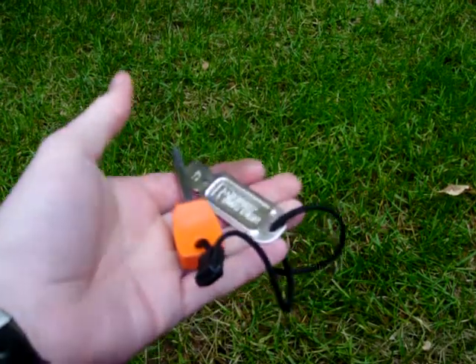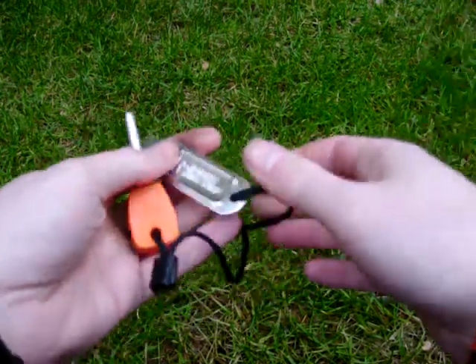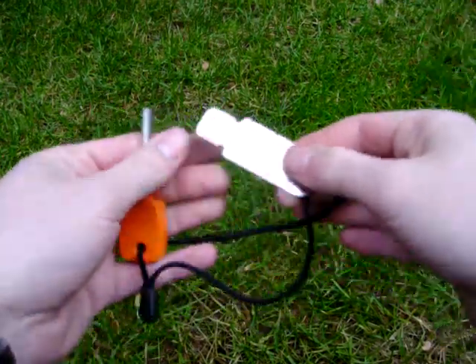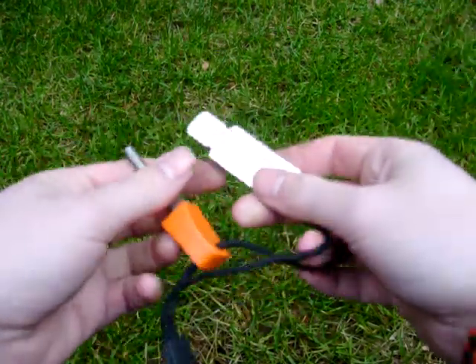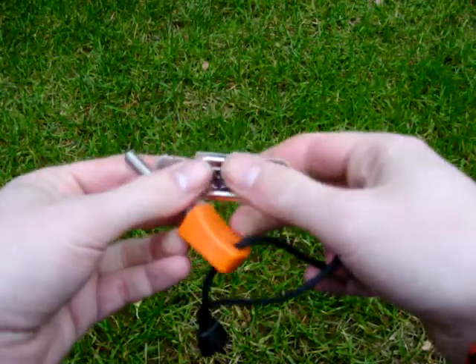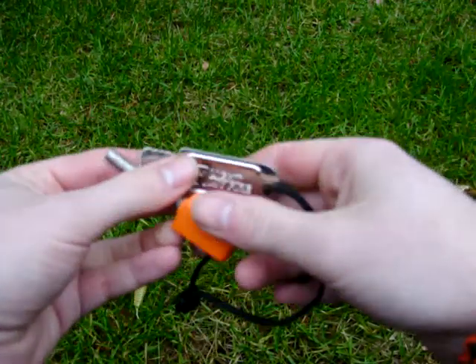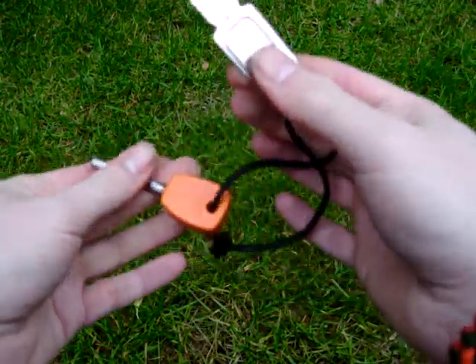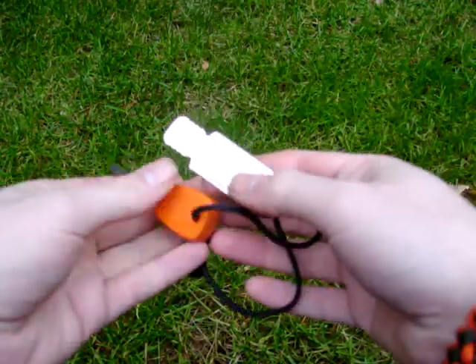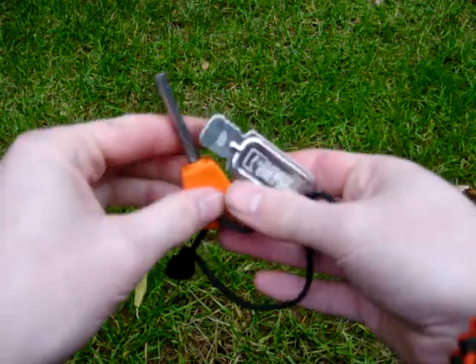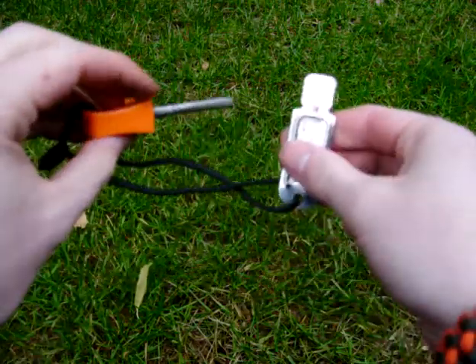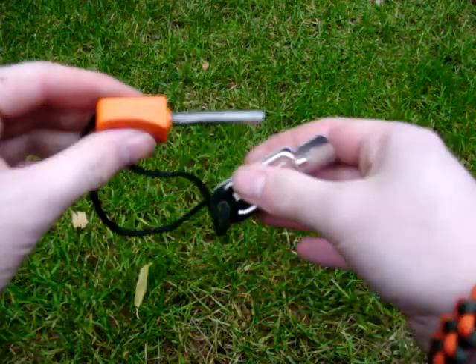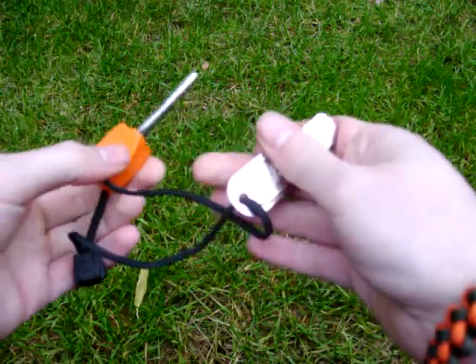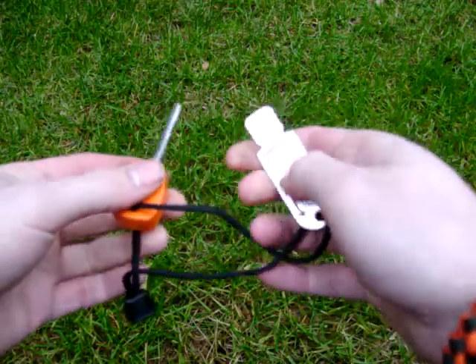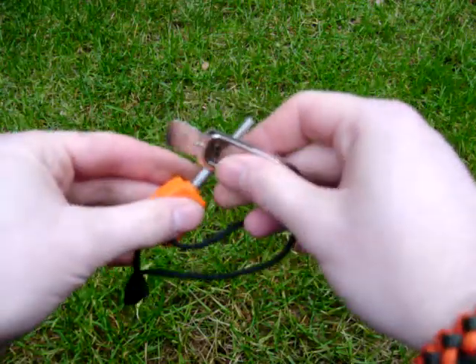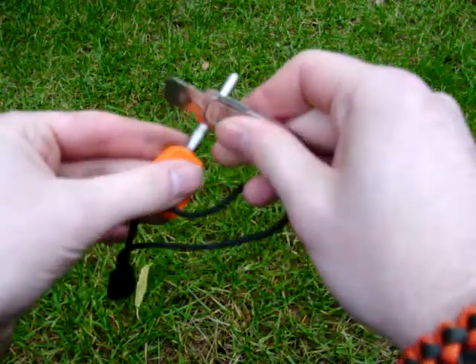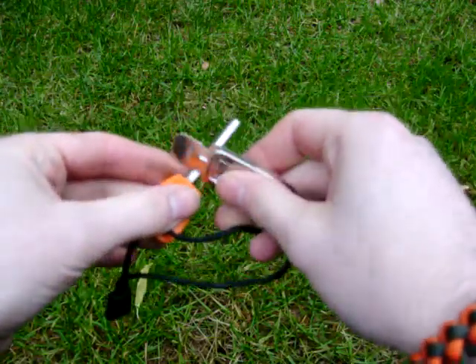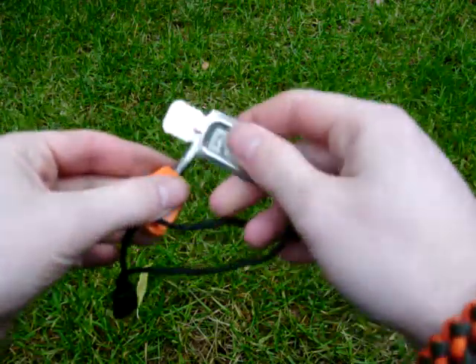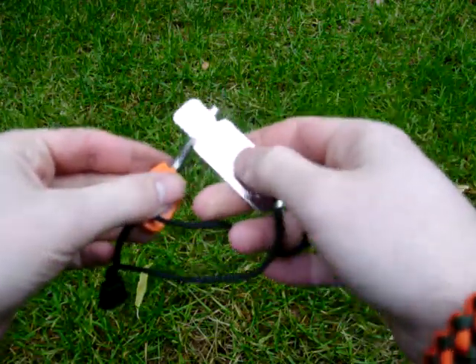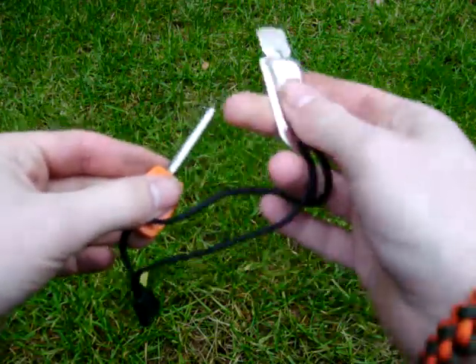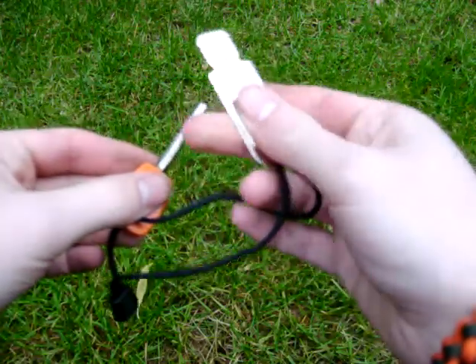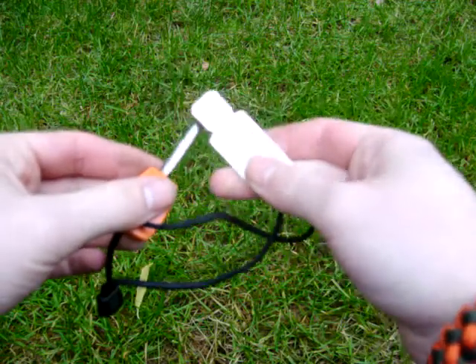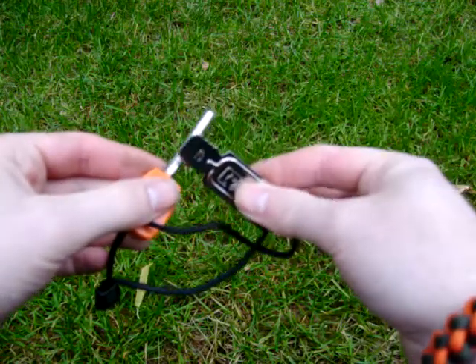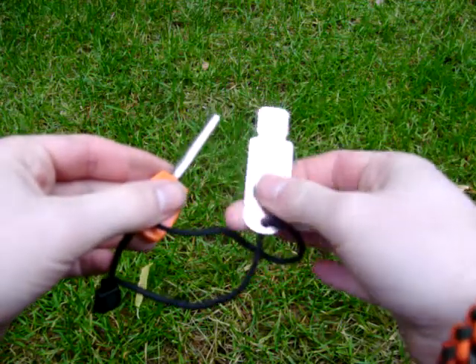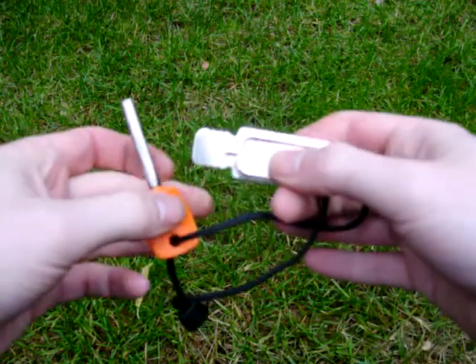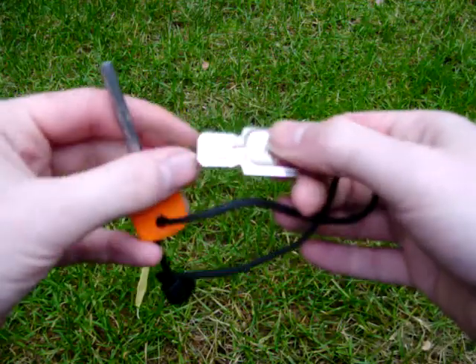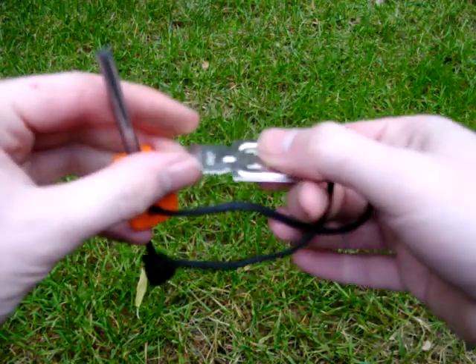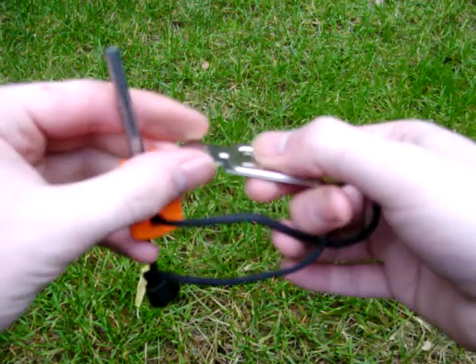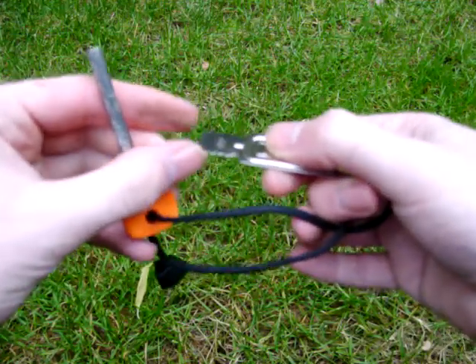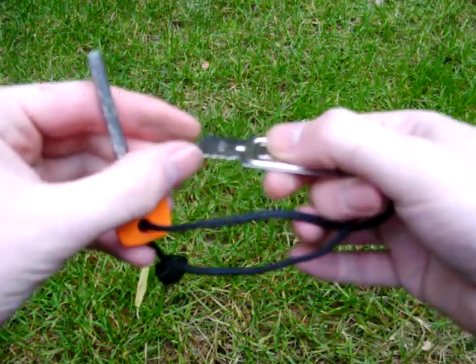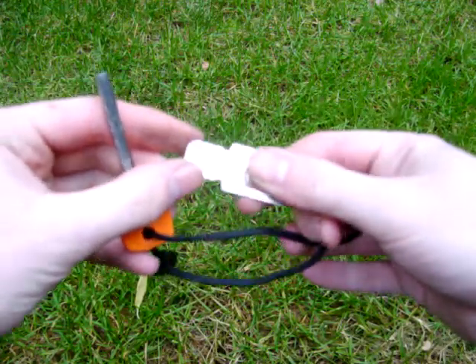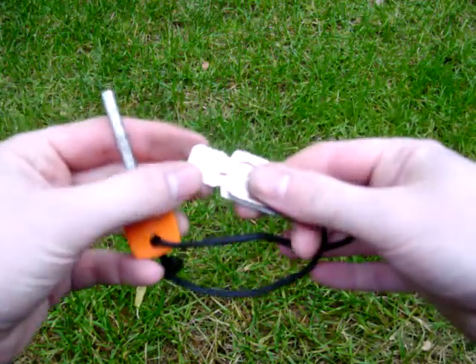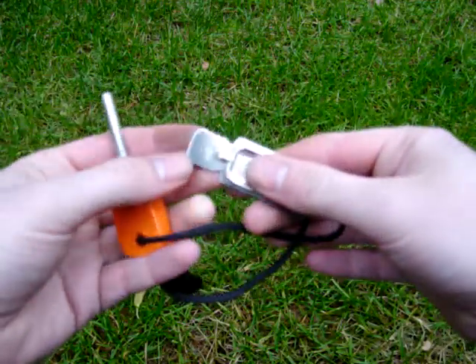Hi folks. I've got one of the standard Light My Fire Fire Steels here, and I was using it the other day and noticed that the biggest sparks I could get weren't necessarily with the part of the striker that's meant for striking.